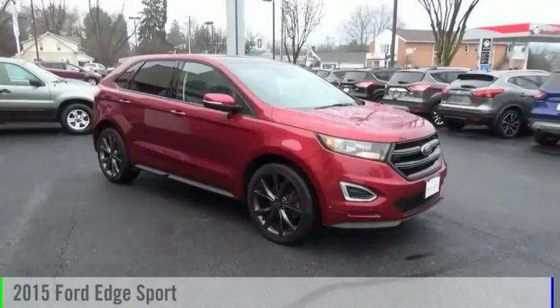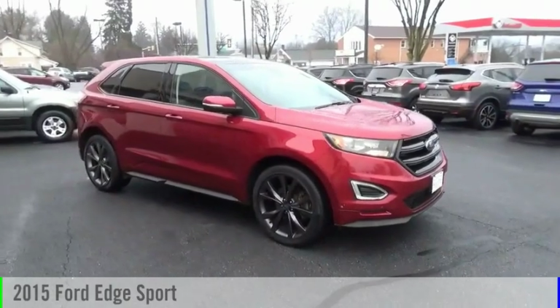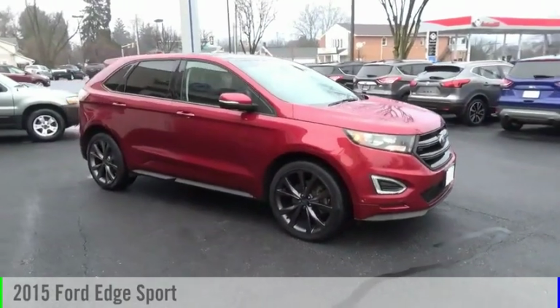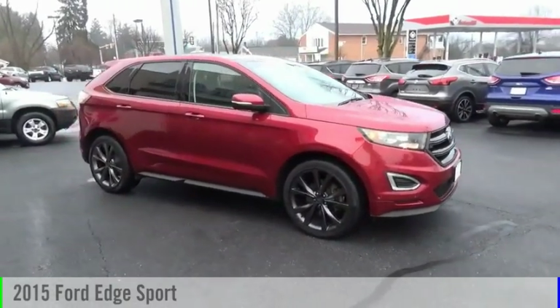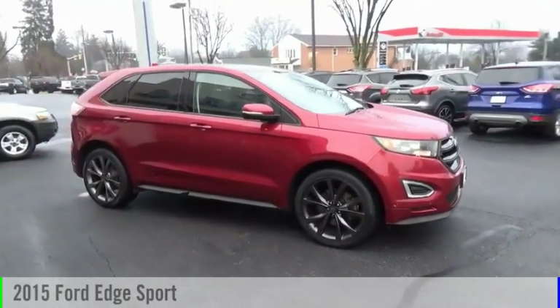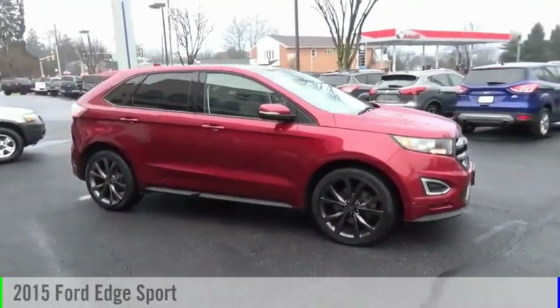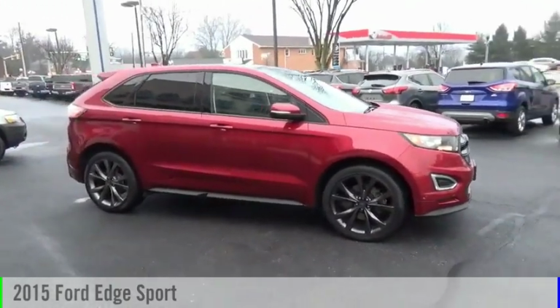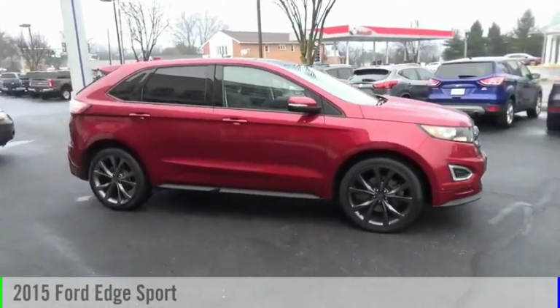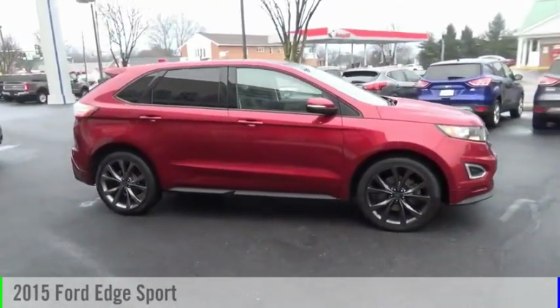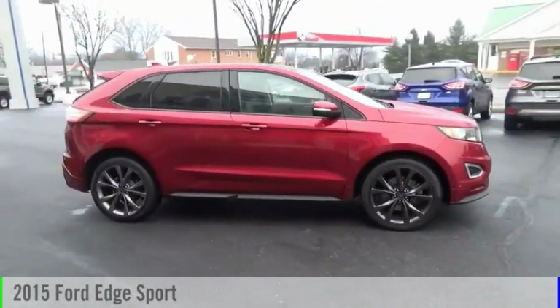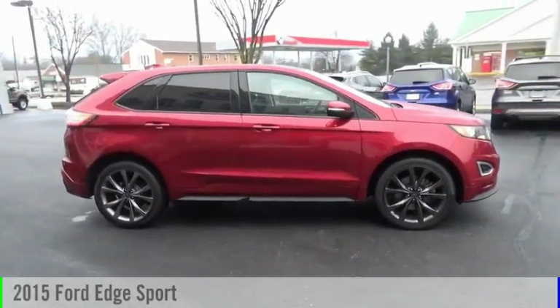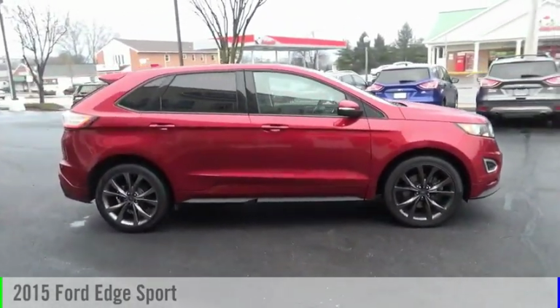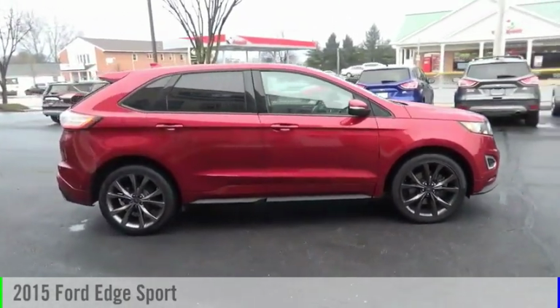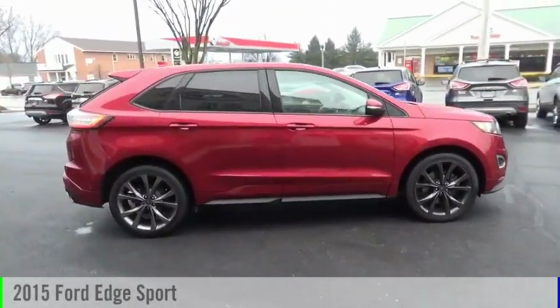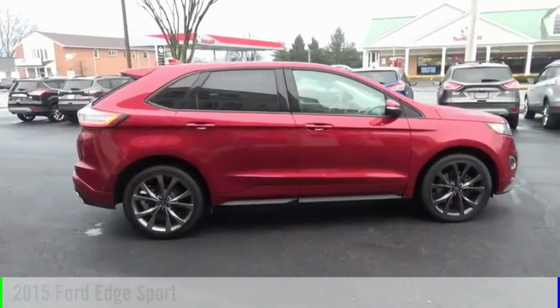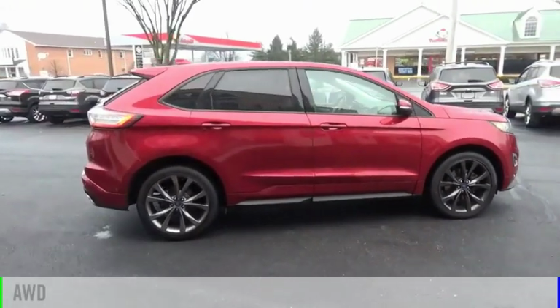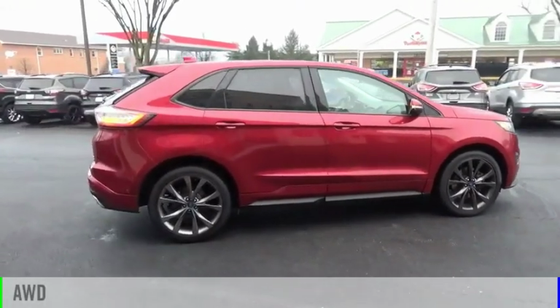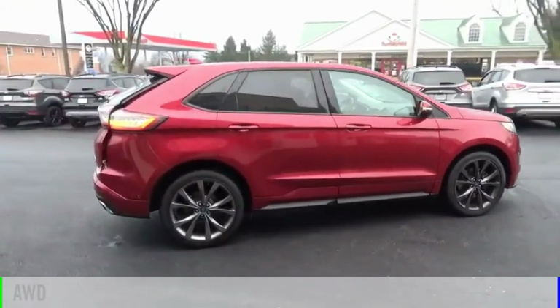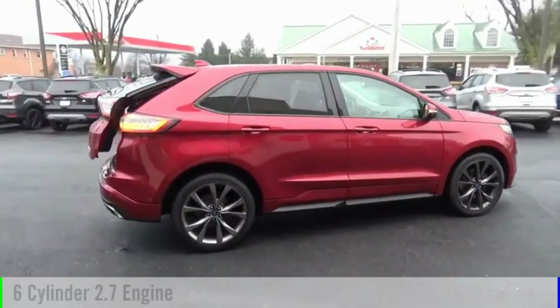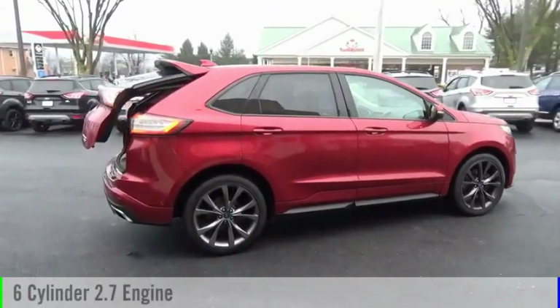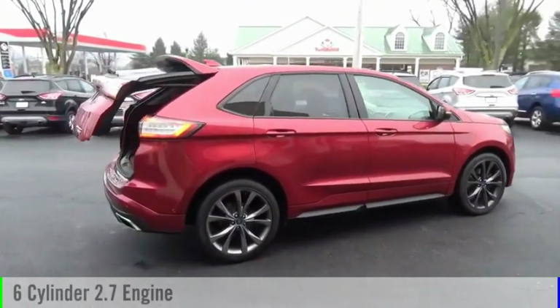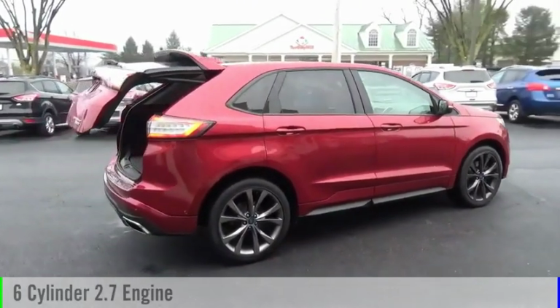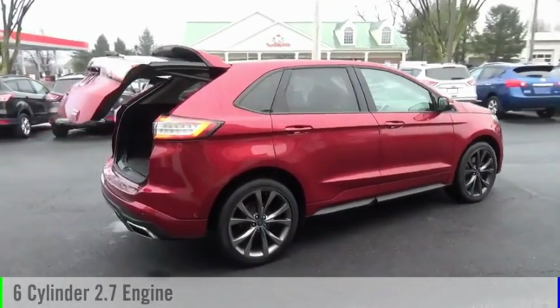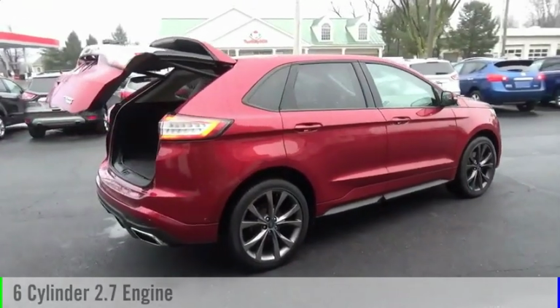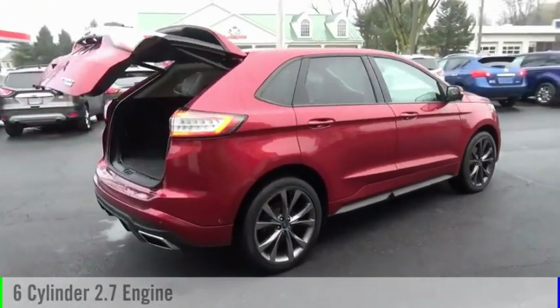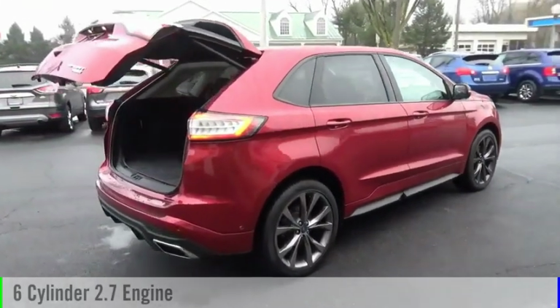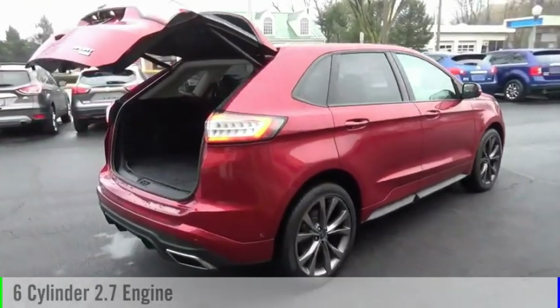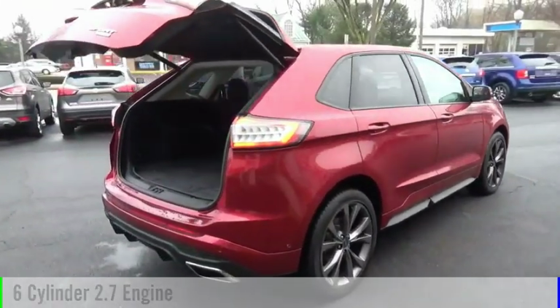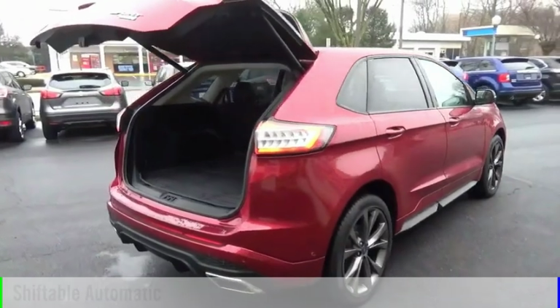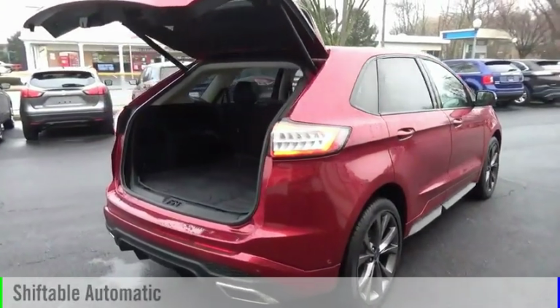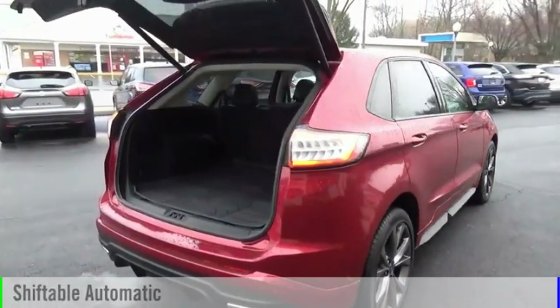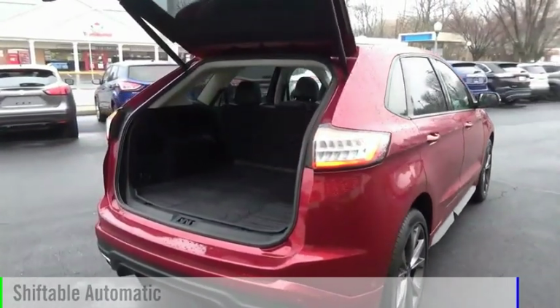Stop by and take a look at the 2015 Edge. This vehicle is powered by an all-wheel drive, six-cylinder, 2.7-liter engine and comes with an automatic transmission.